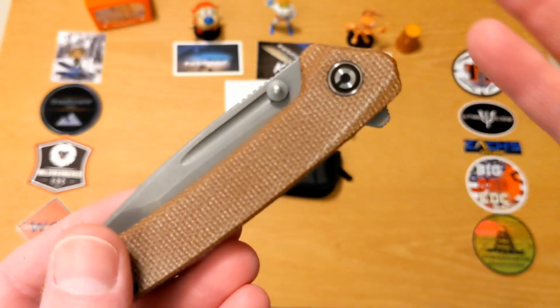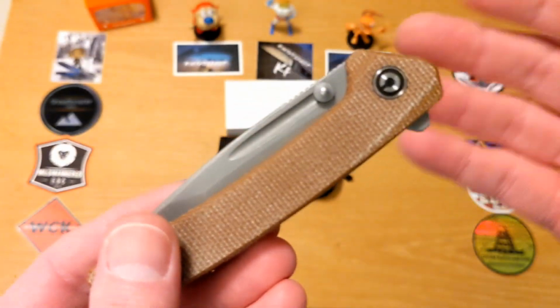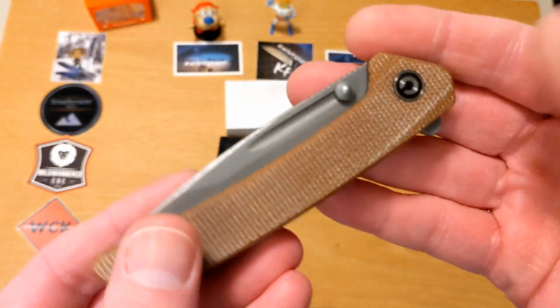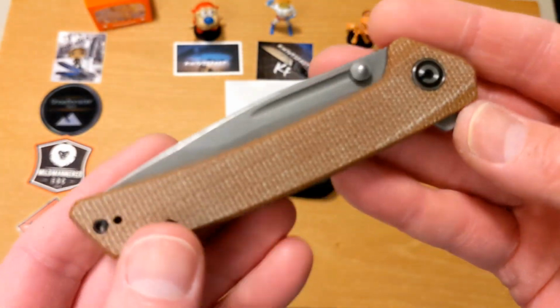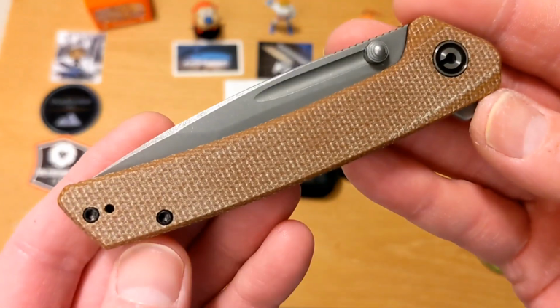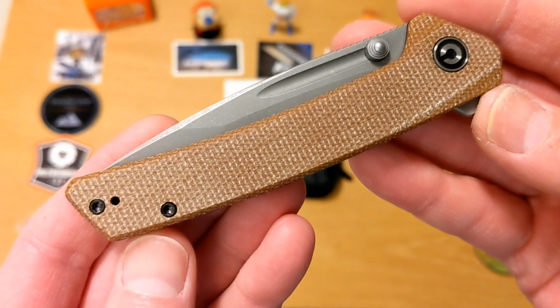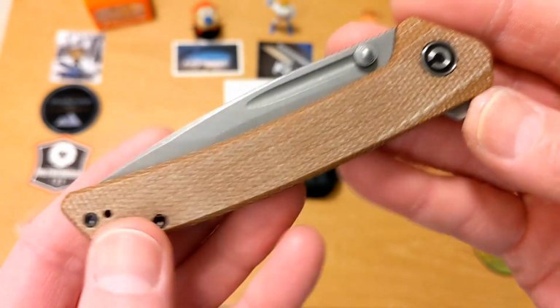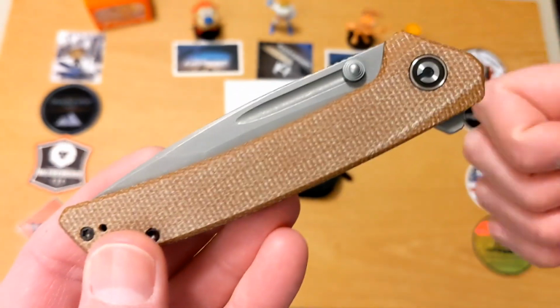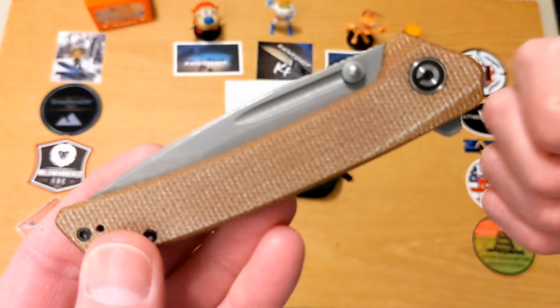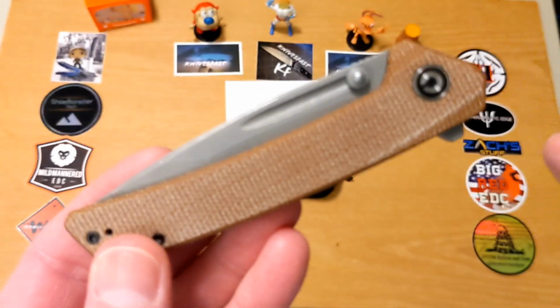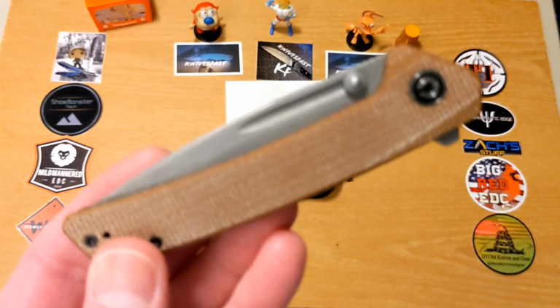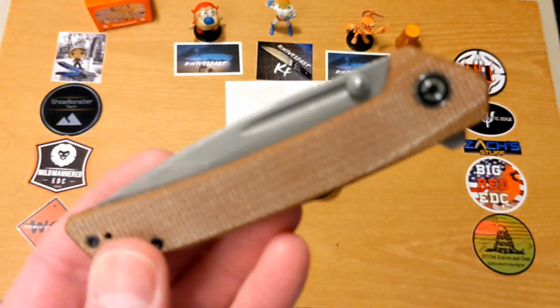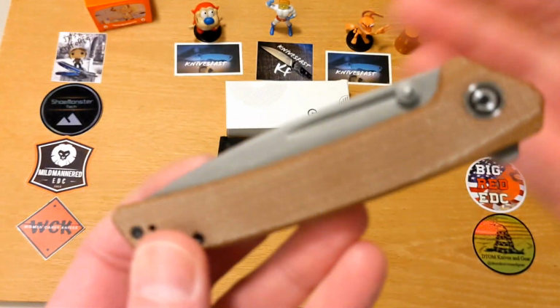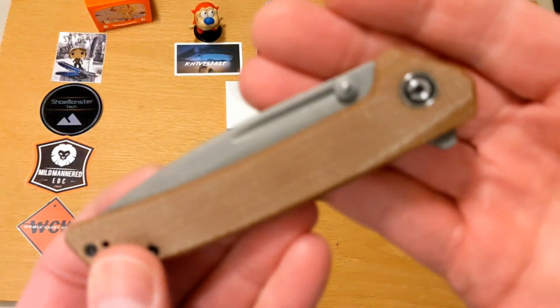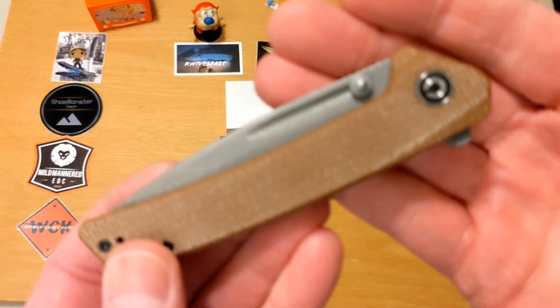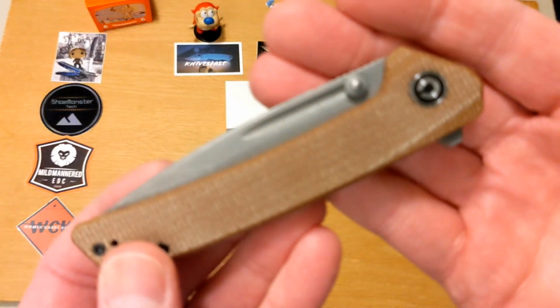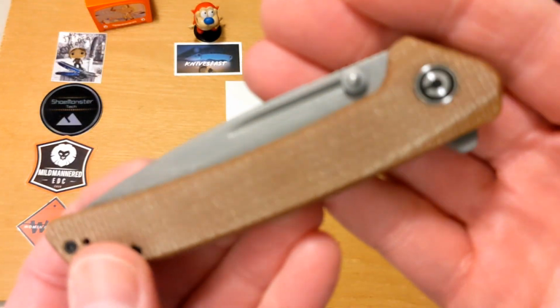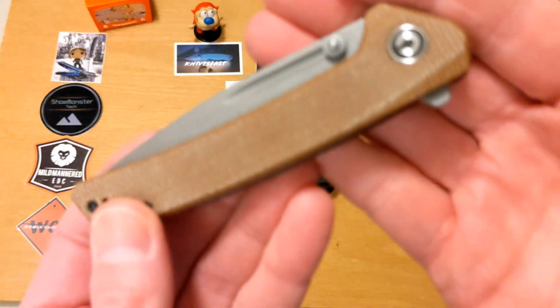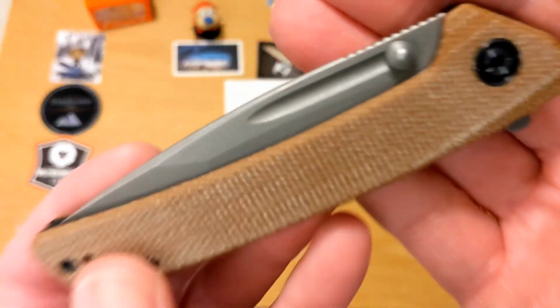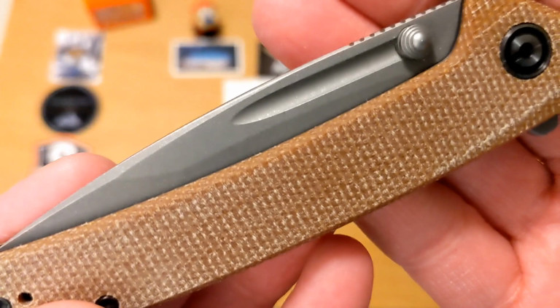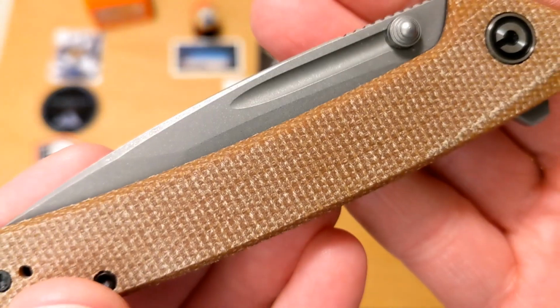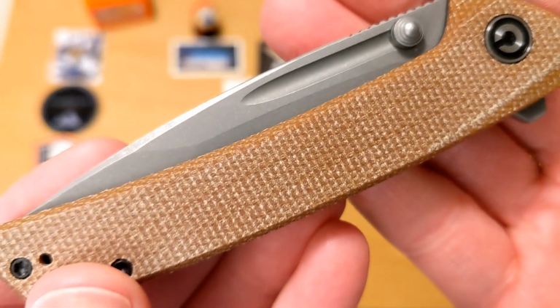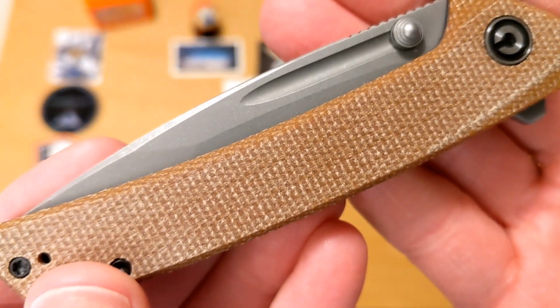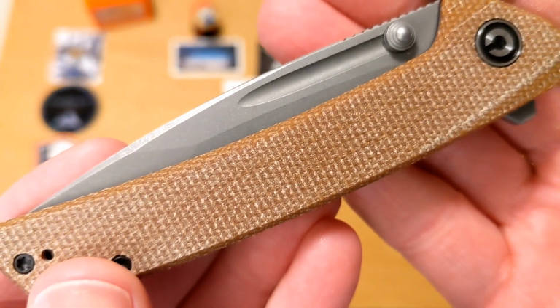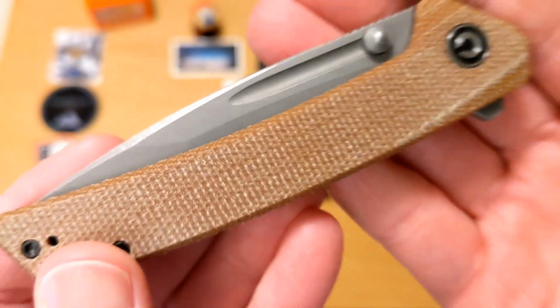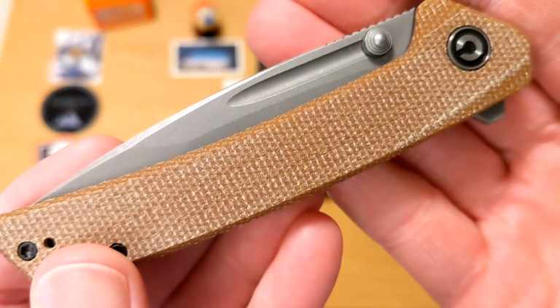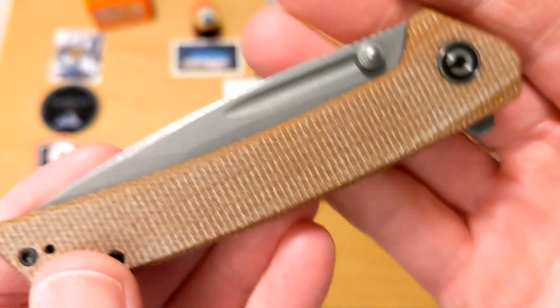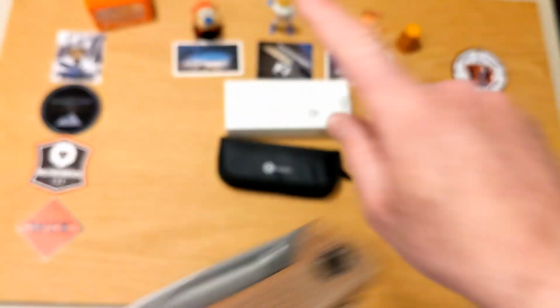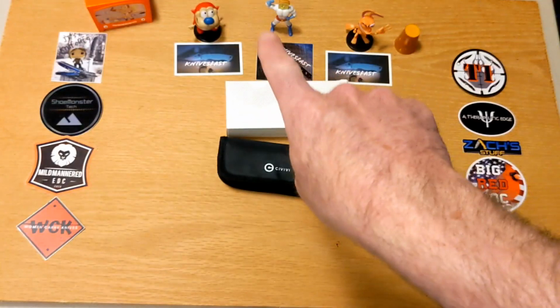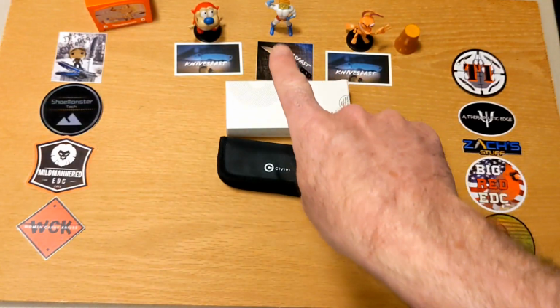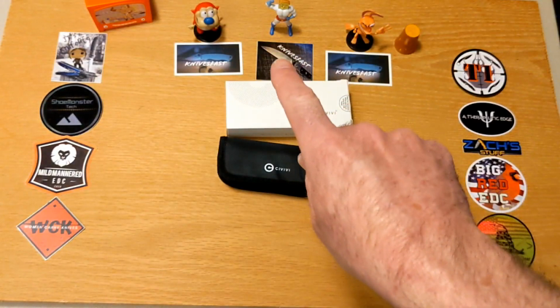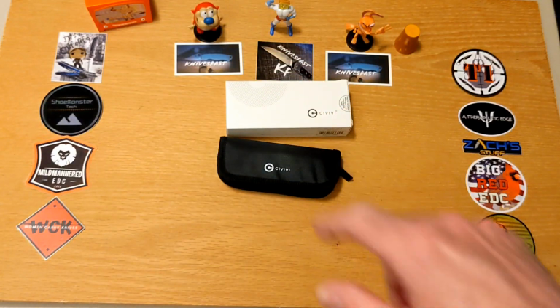Give me your comments, let me know what you think about this knife, give it a like, and hopefully you're subscribed — if not, please consider doing so. Thanks so much for watching the Knives Fast channel.